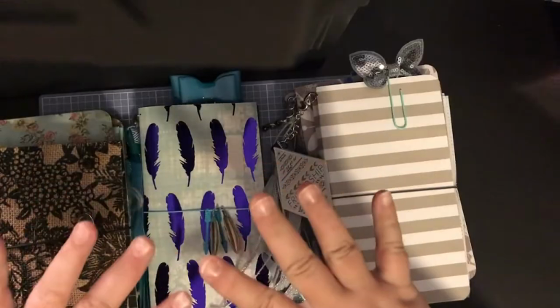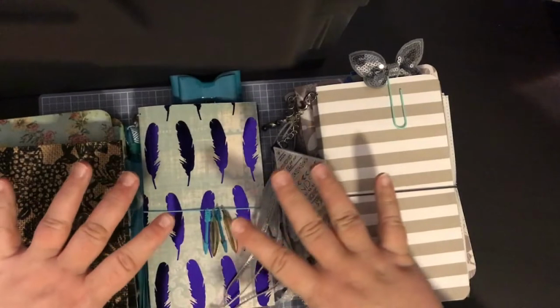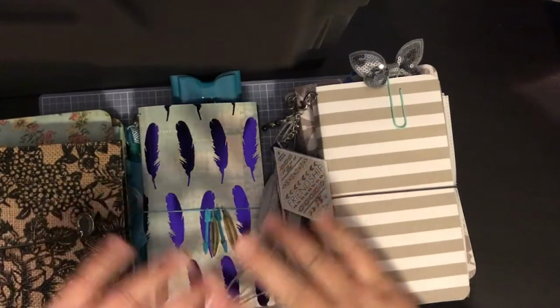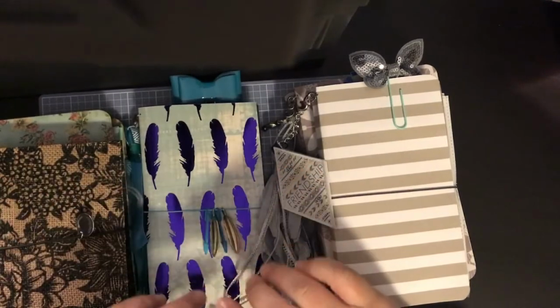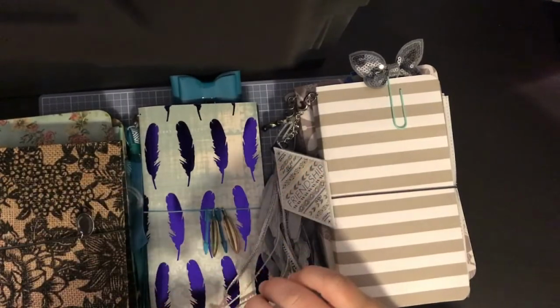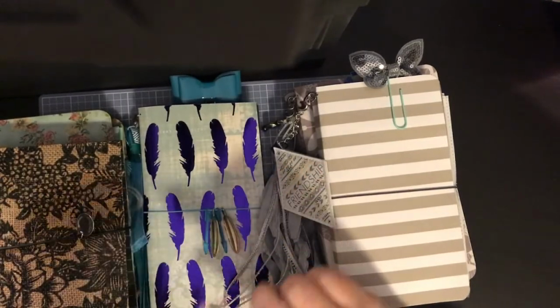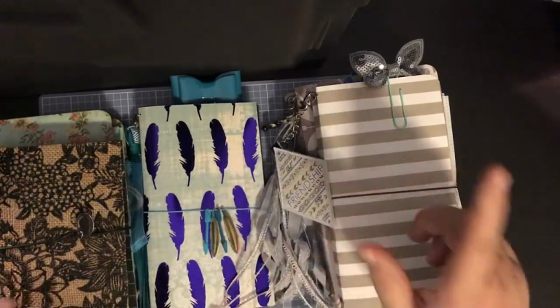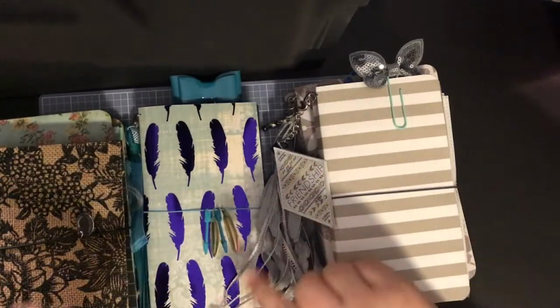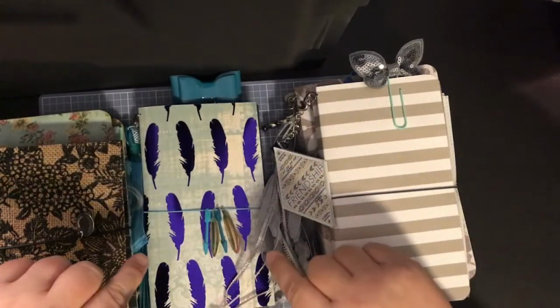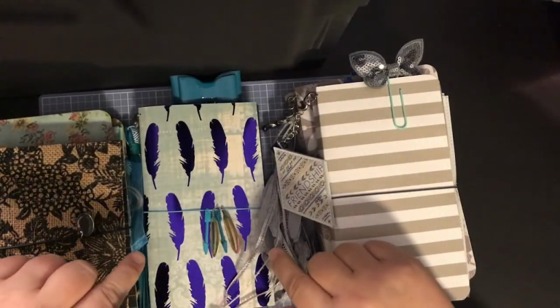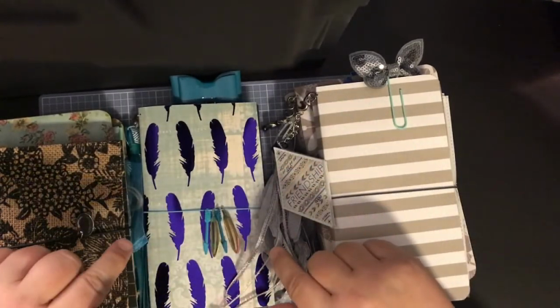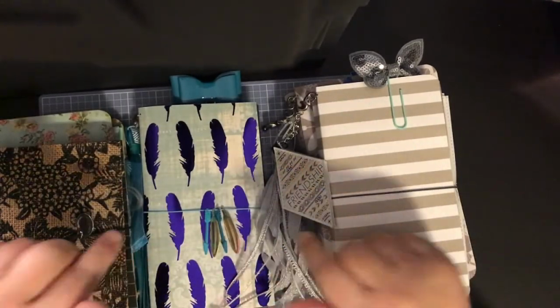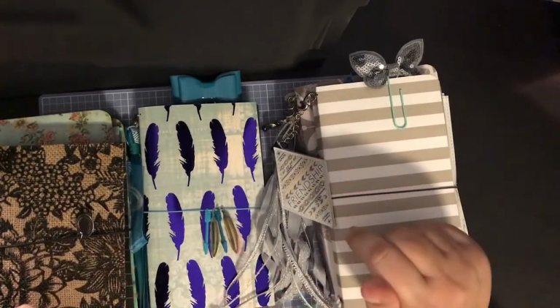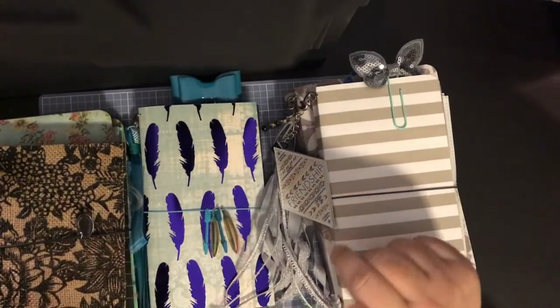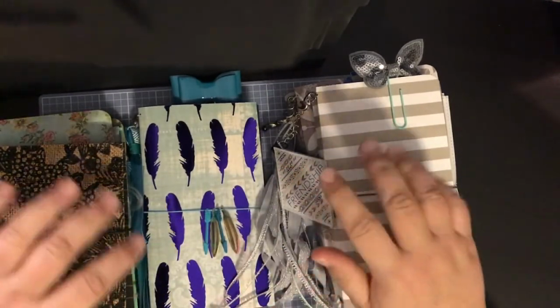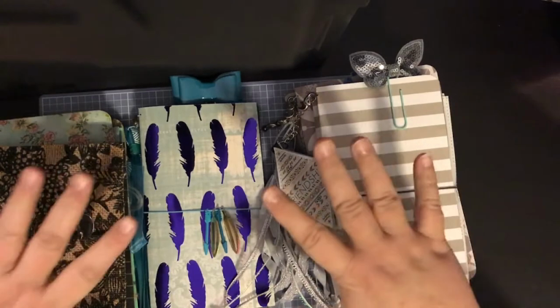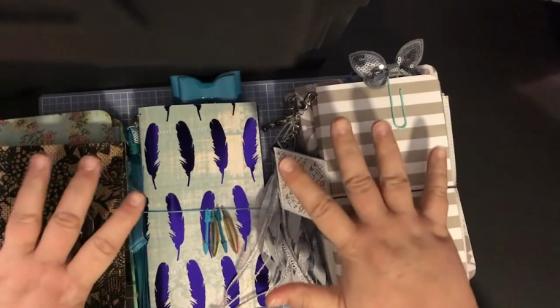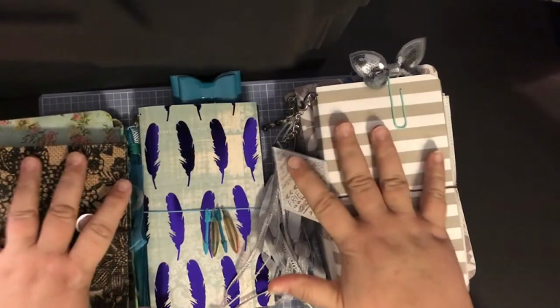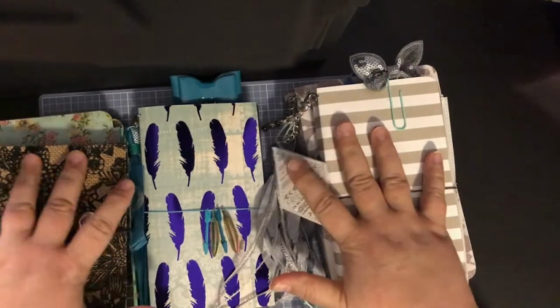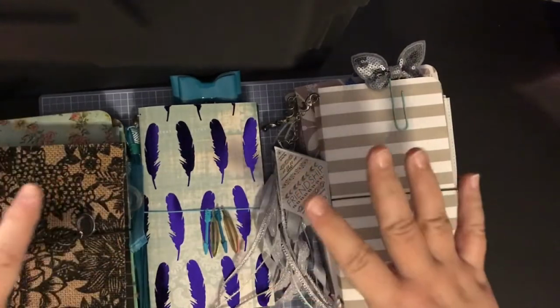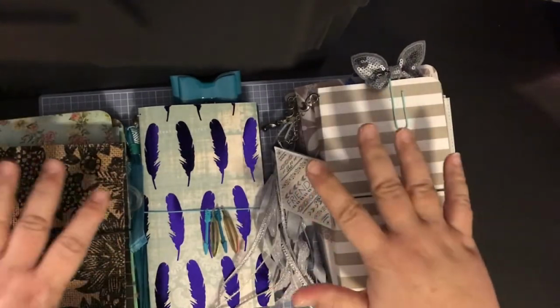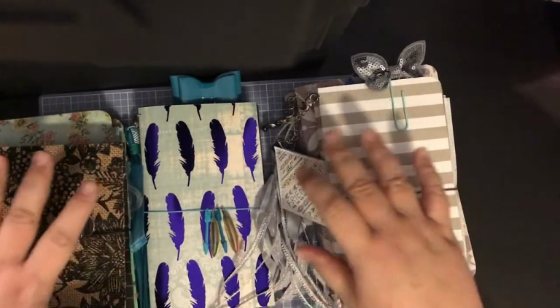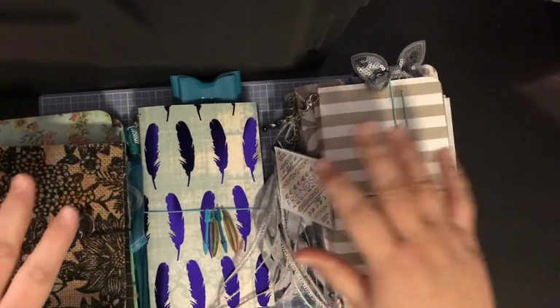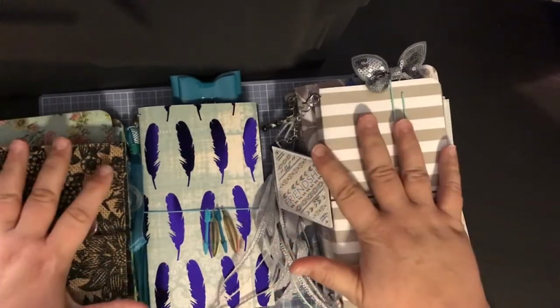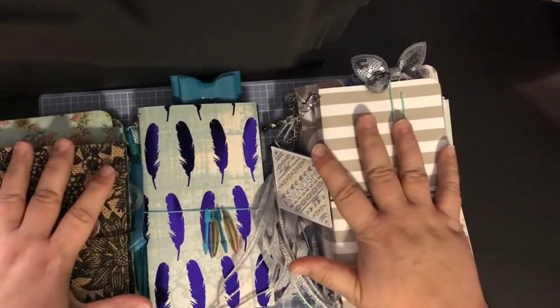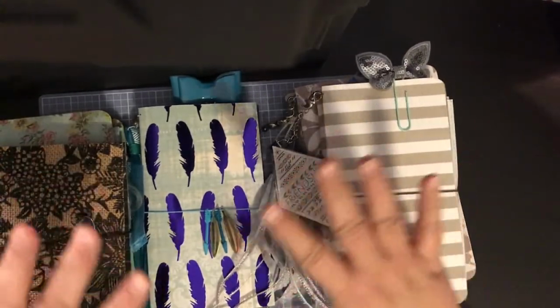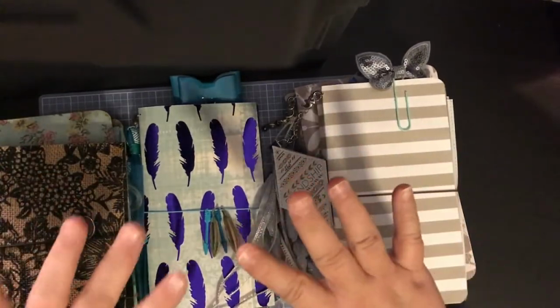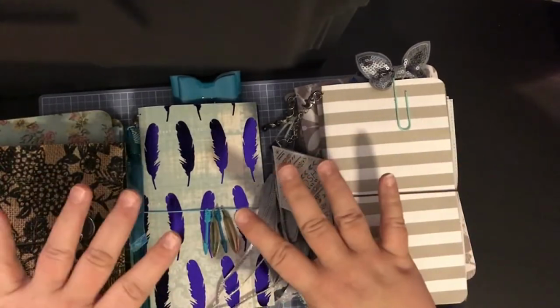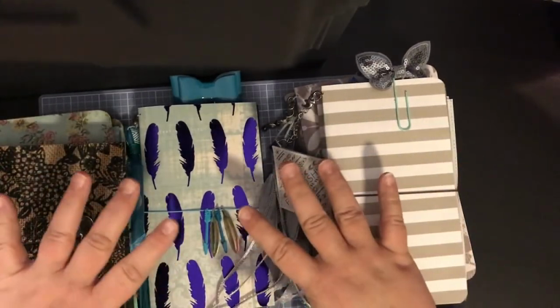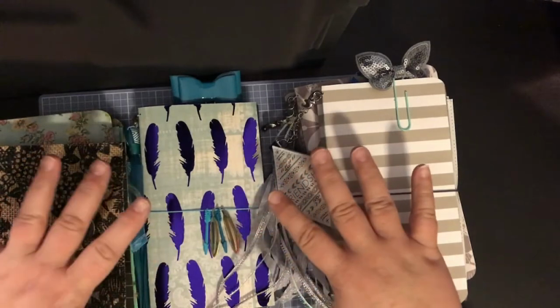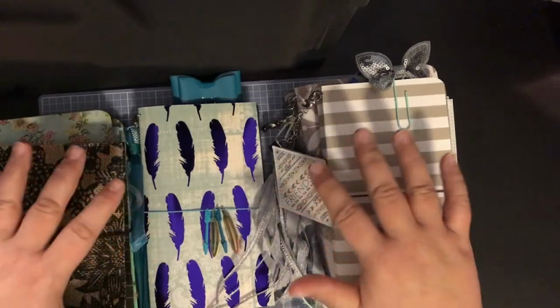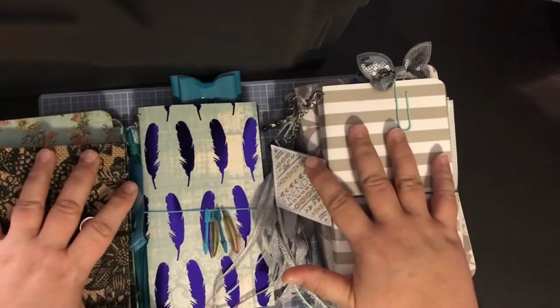Hey guys, welcome back to my channel, or welcome to my channel if this is your first time. This is Christy with Anchor Life 5, and tonight I want to share with you a new Facebook group that I have started.